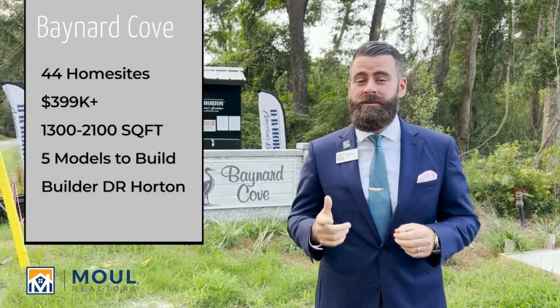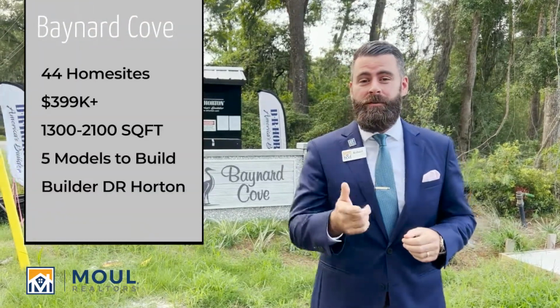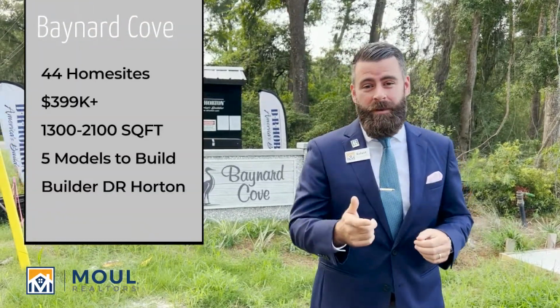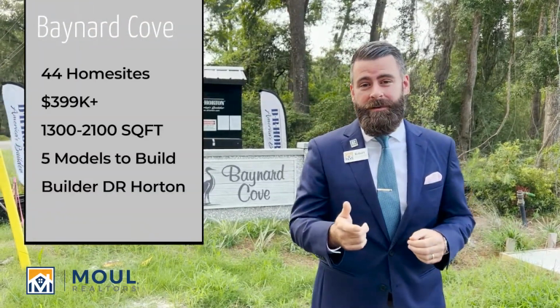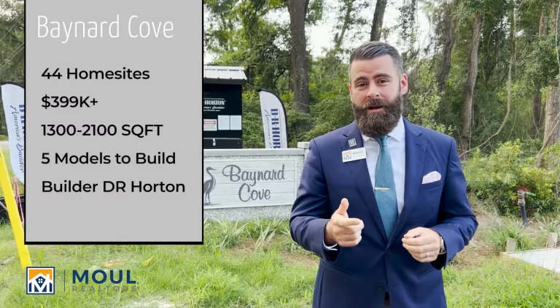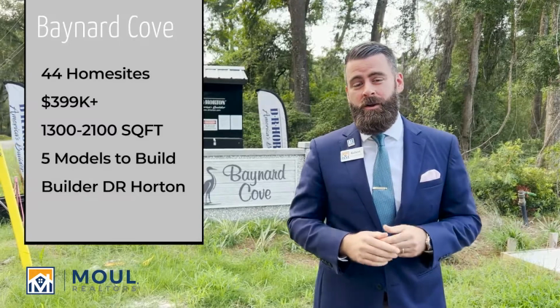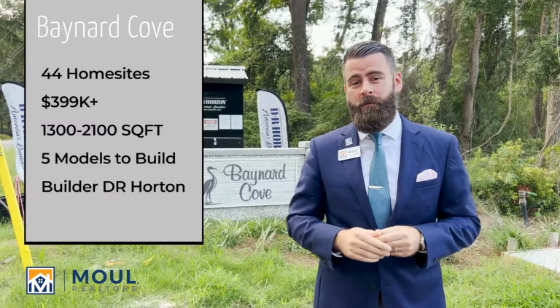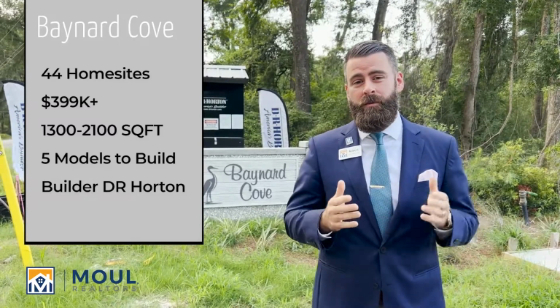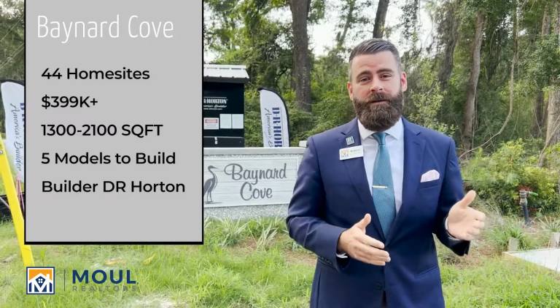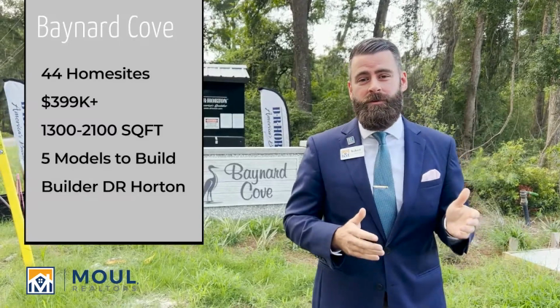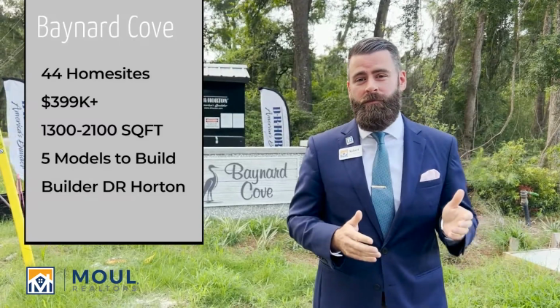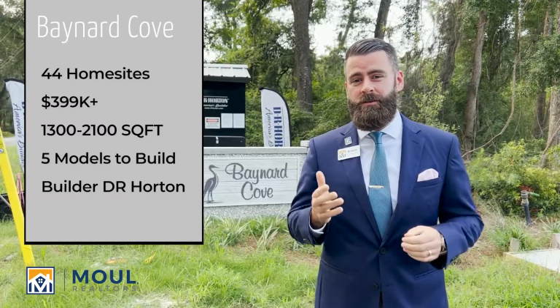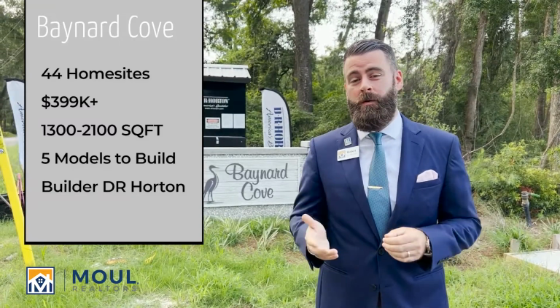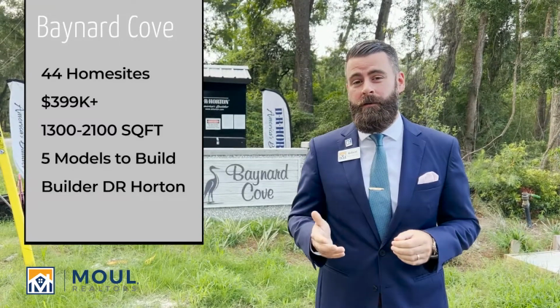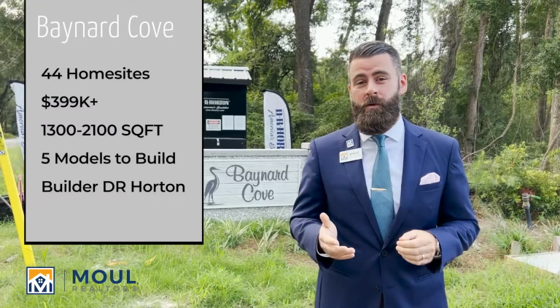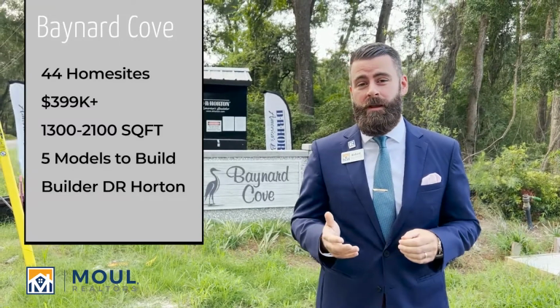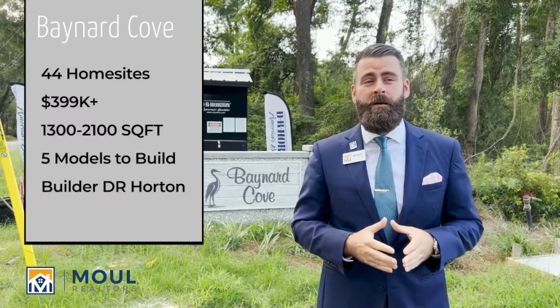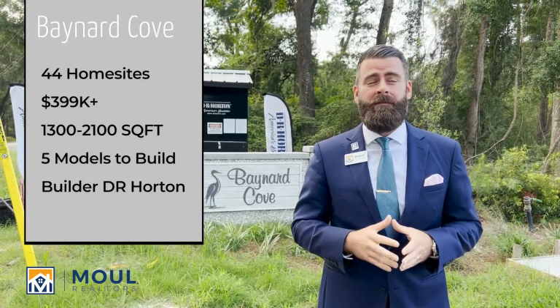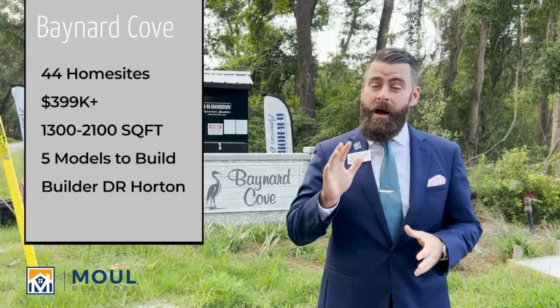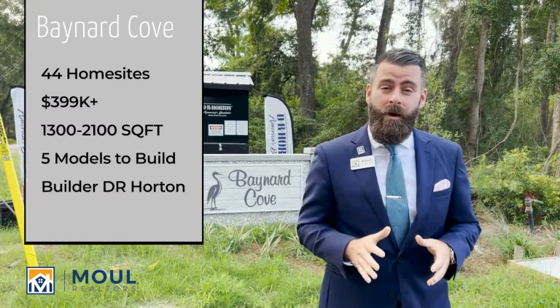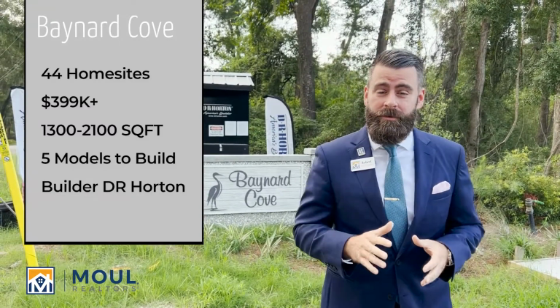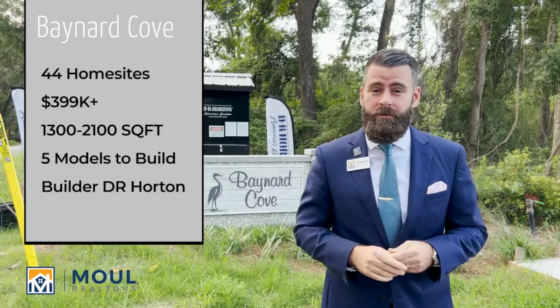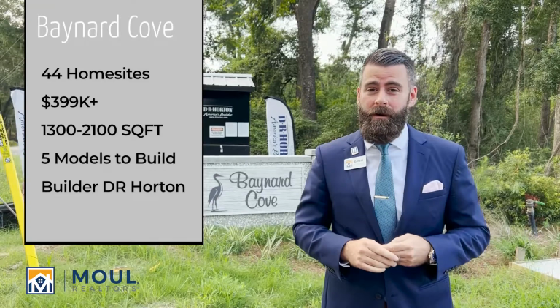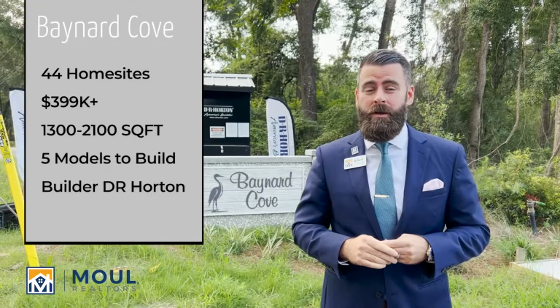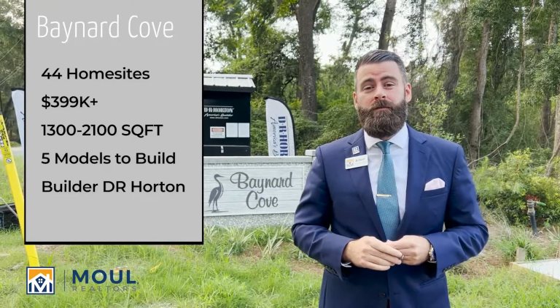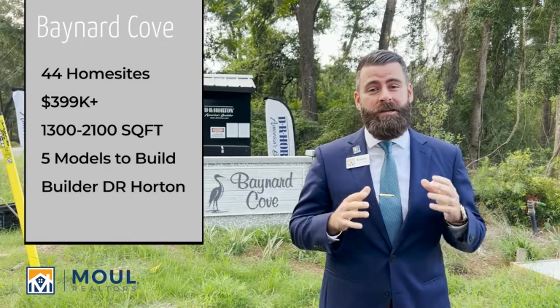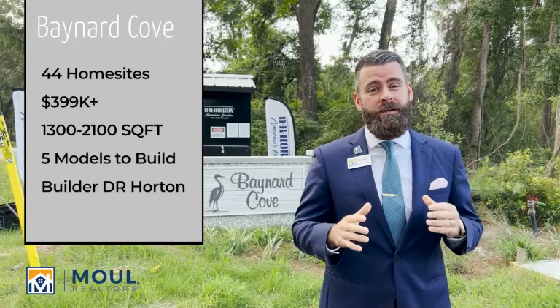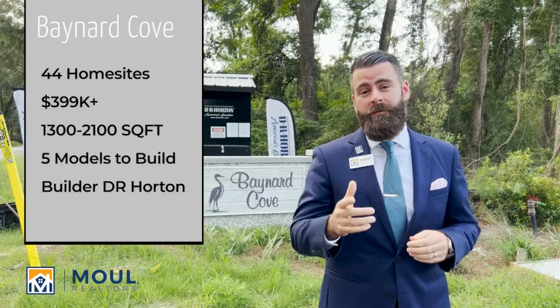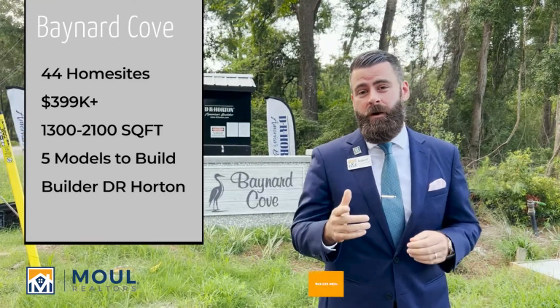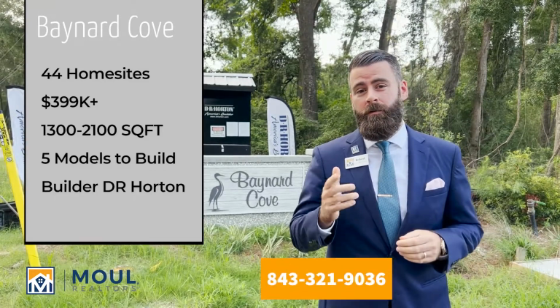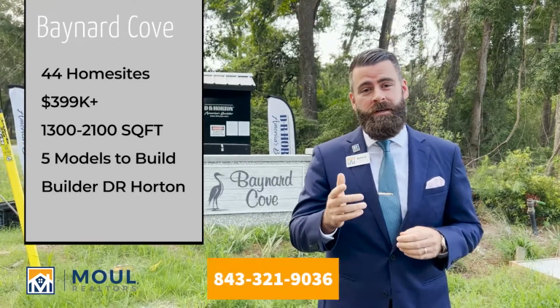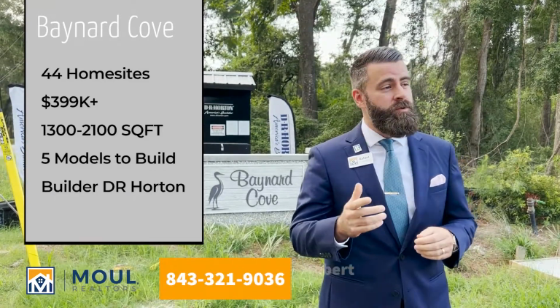Prices start at $399,000. You go from 1,300 square feet to 2,100 square feet. They have five models to choose from, so if you're interested give me a call and we'll set up a tour.